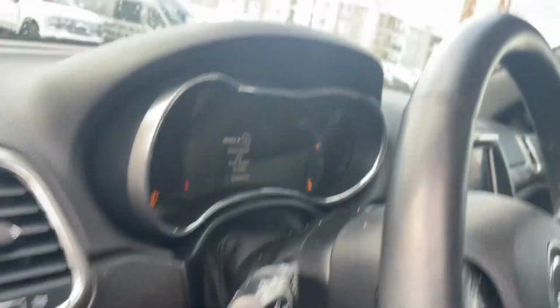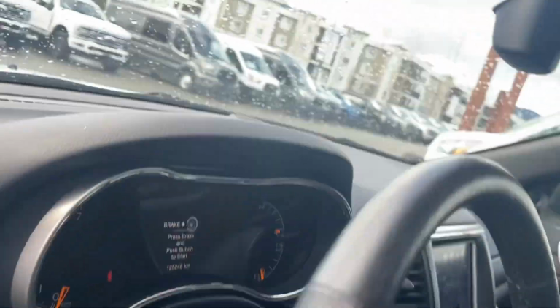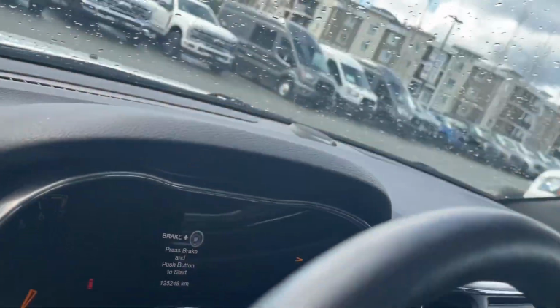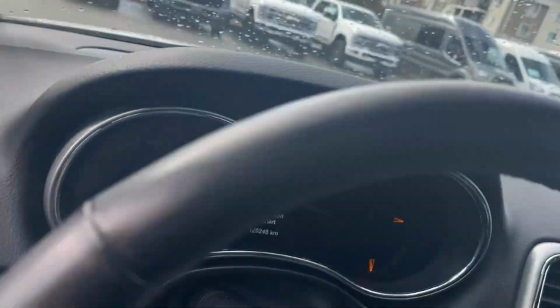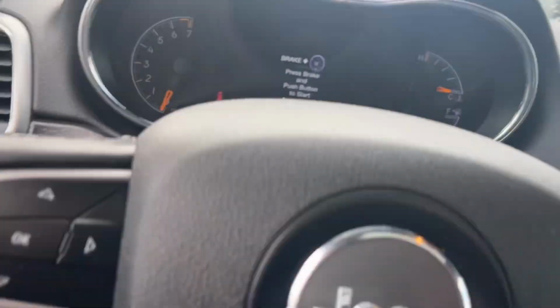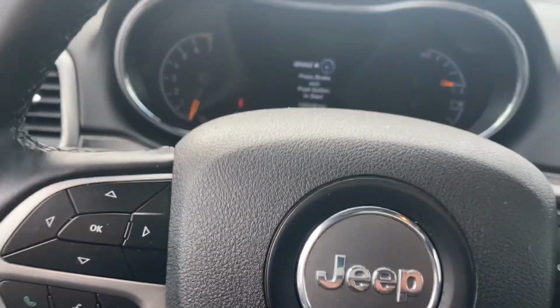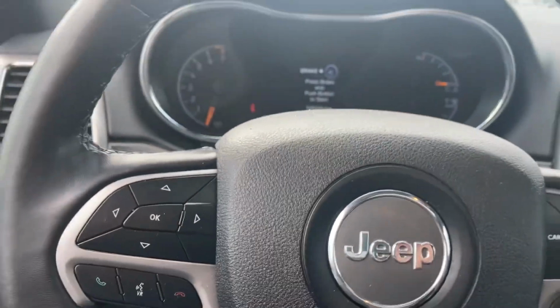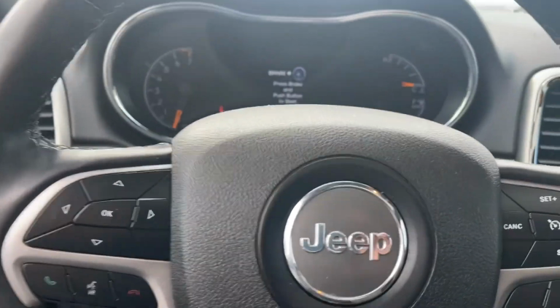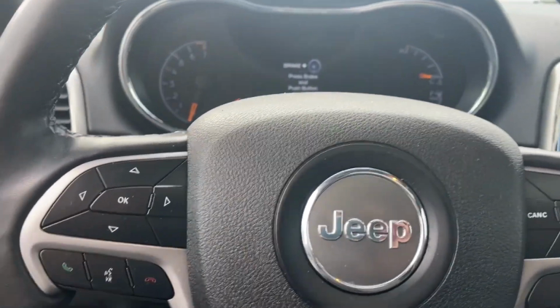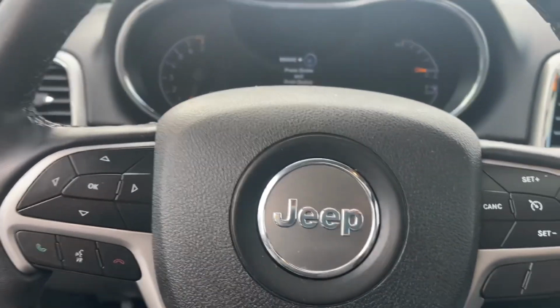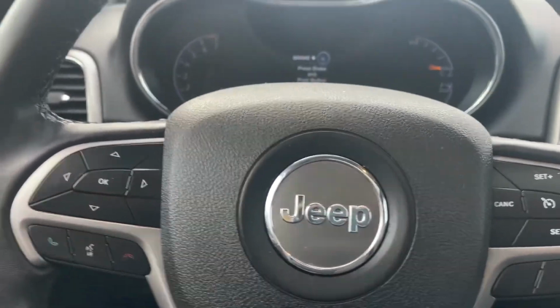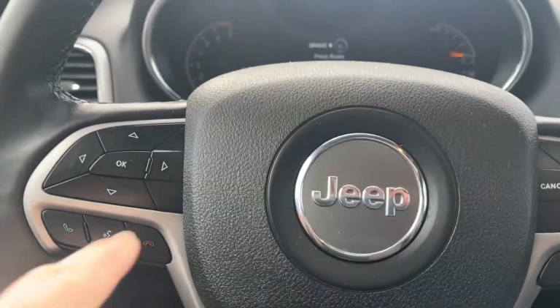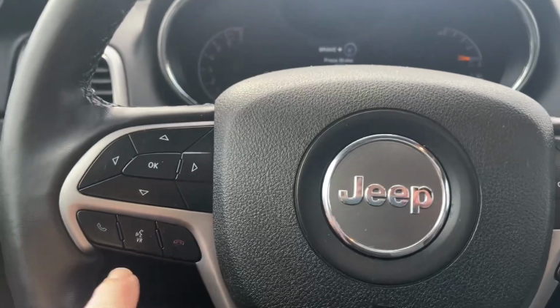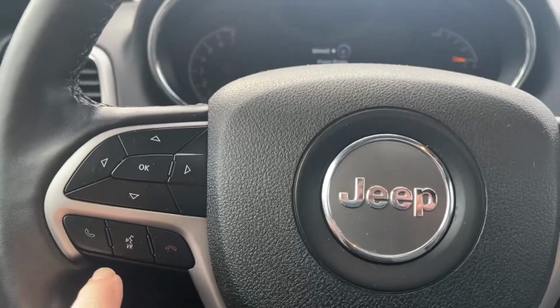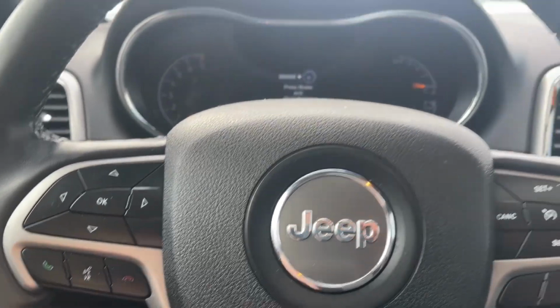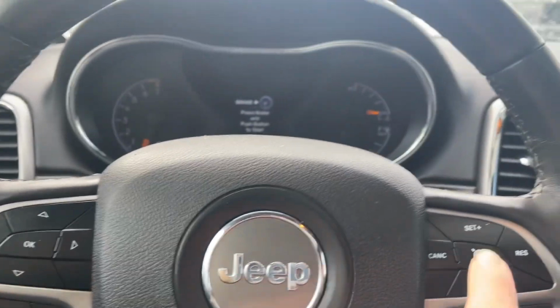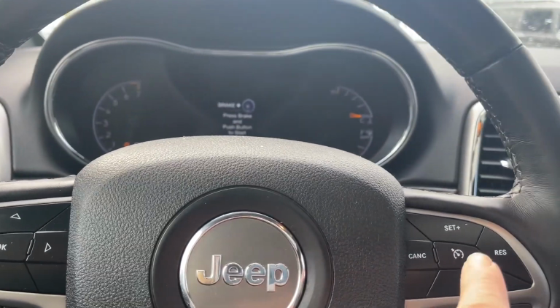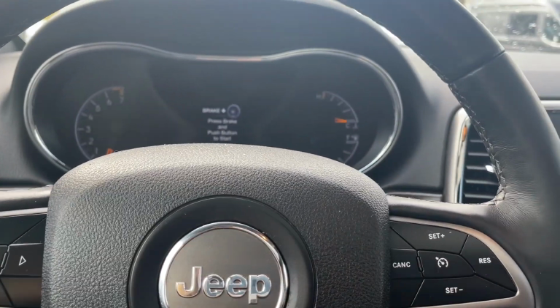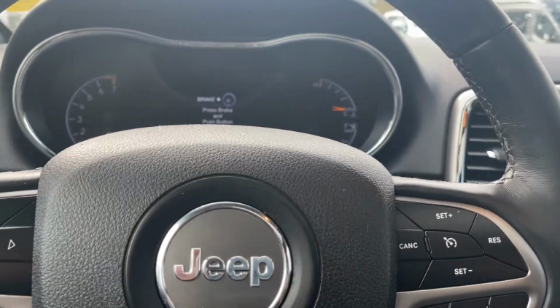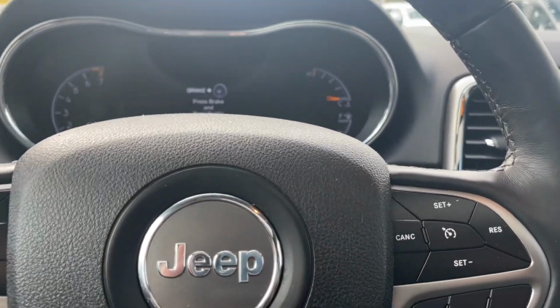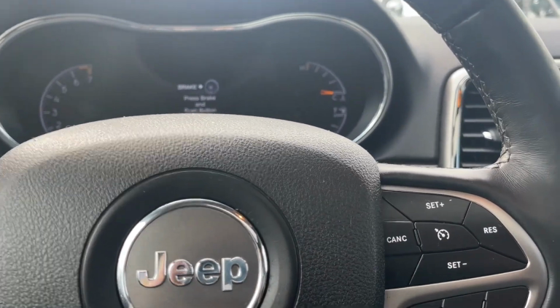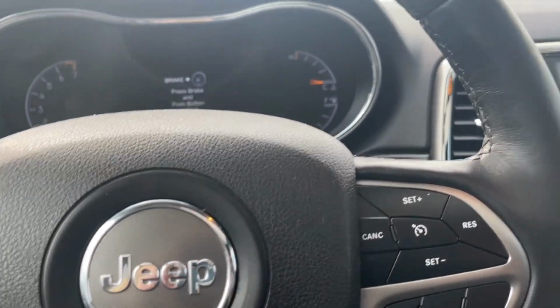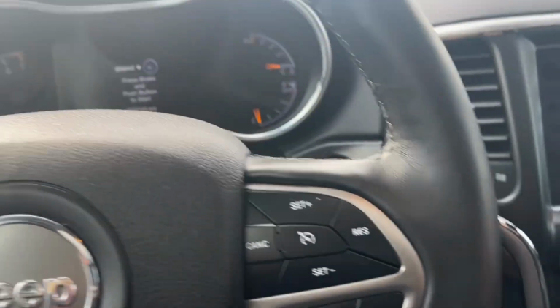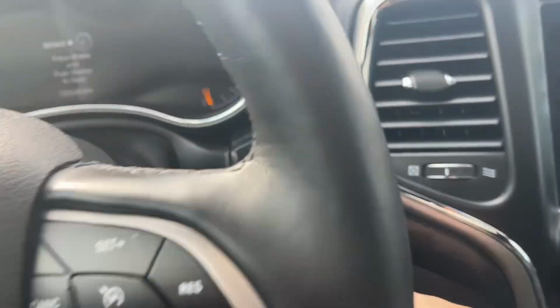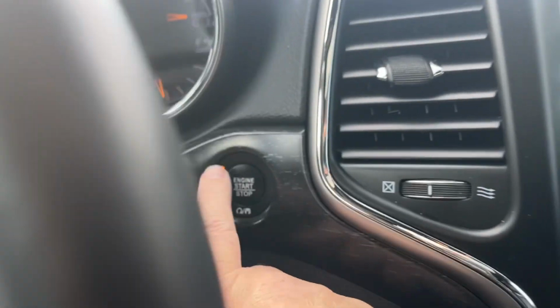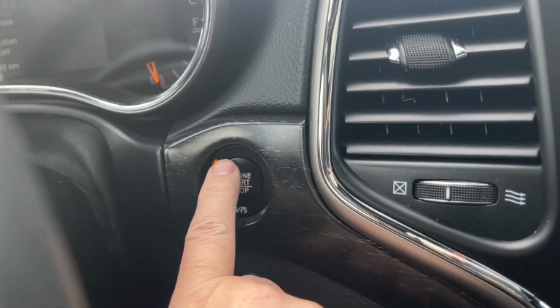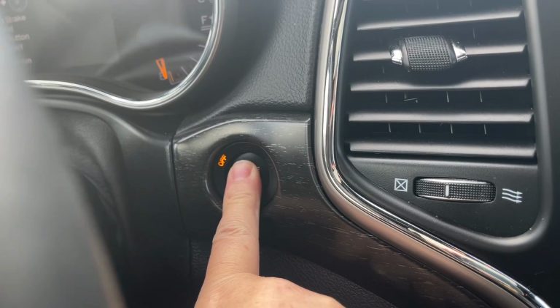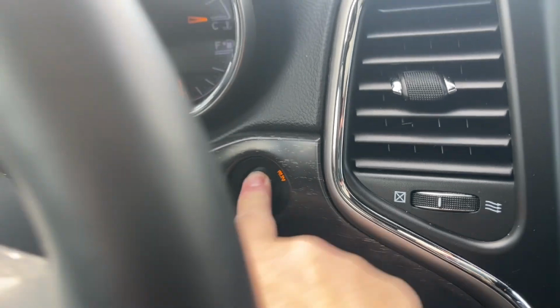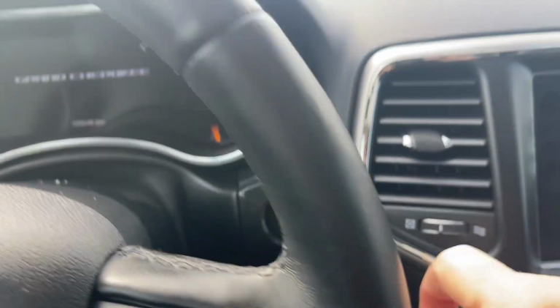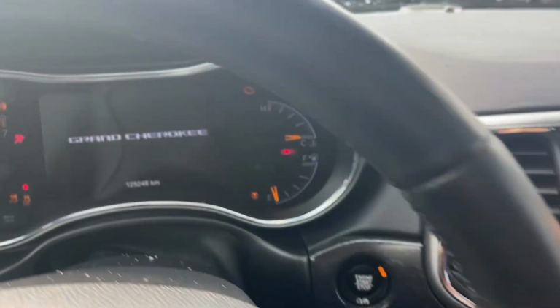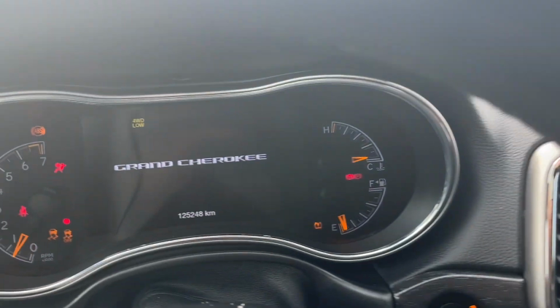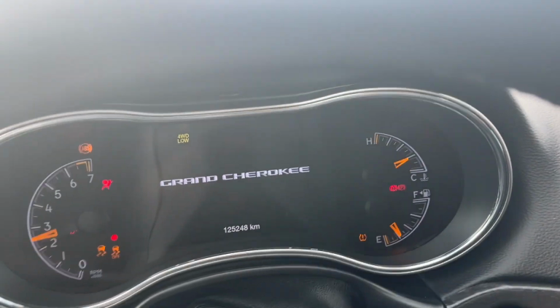On the face of the steering wheel, we have the Jeep badging, your menu, hands-free dialing, and cruise control. This is a push start — foot's on the brake, key's in the pocket, and we're going to push the engine start/stop button.